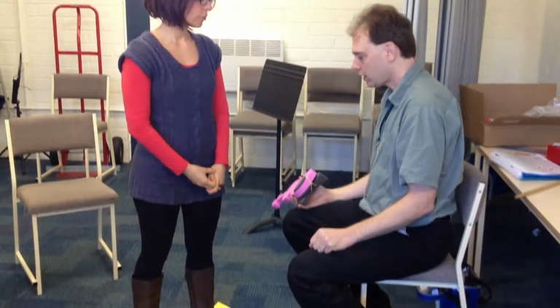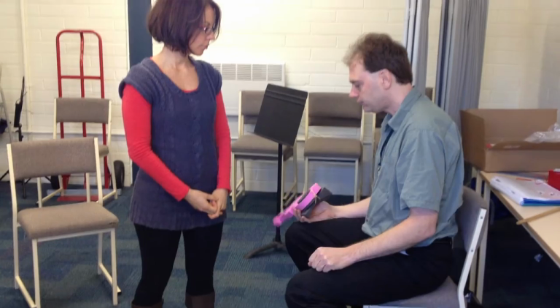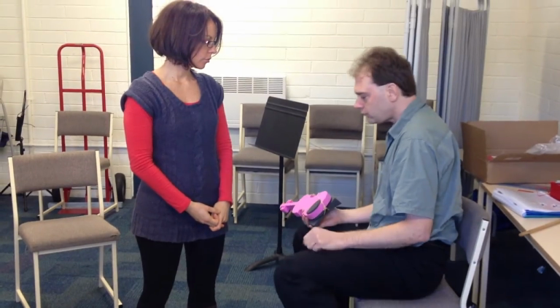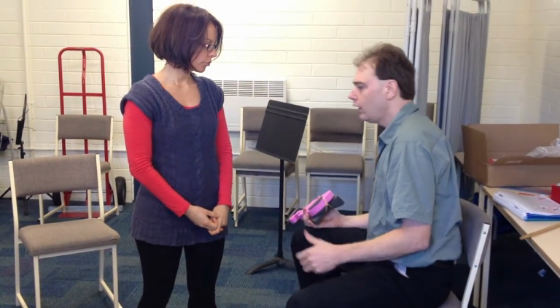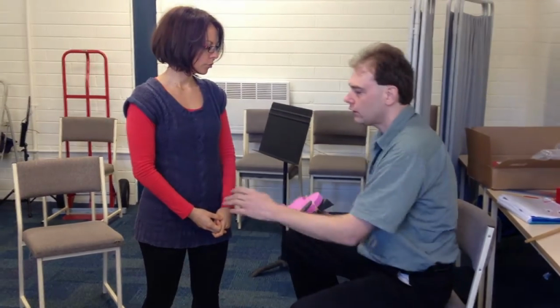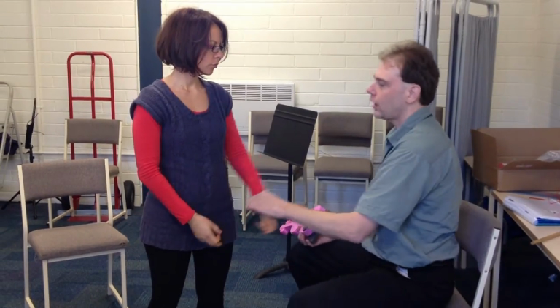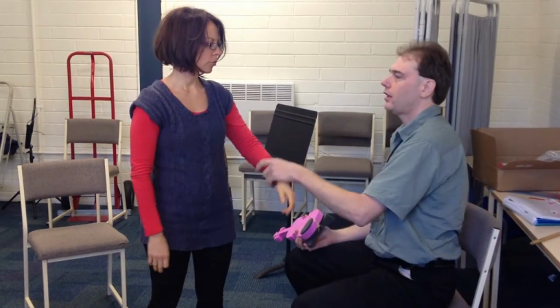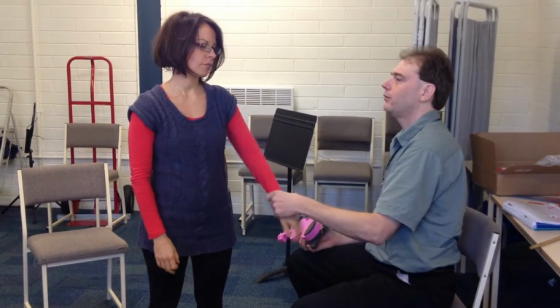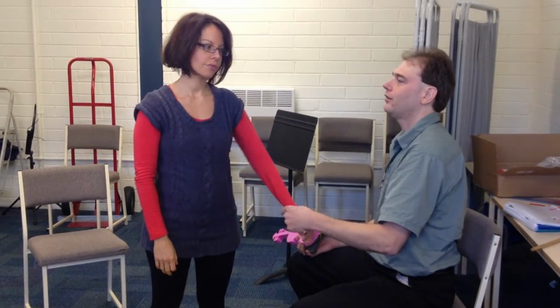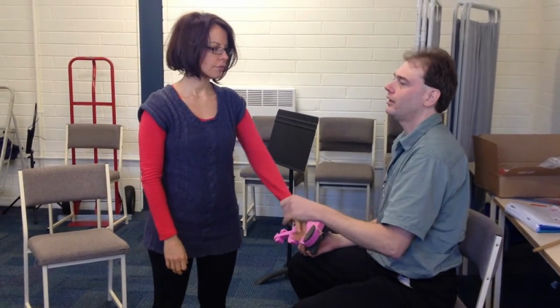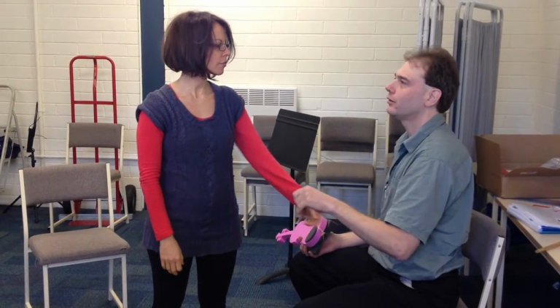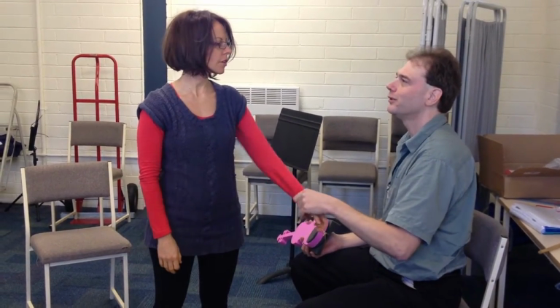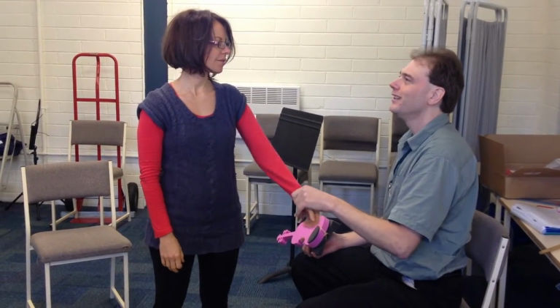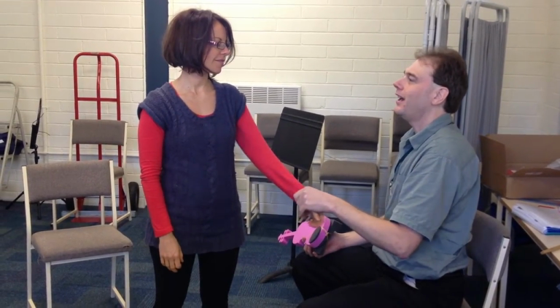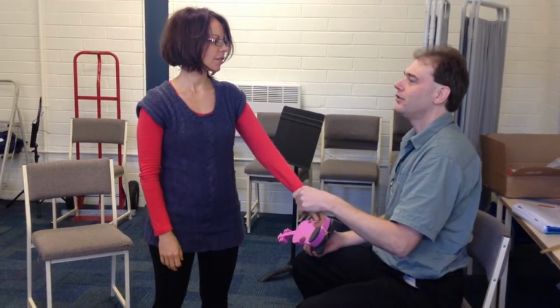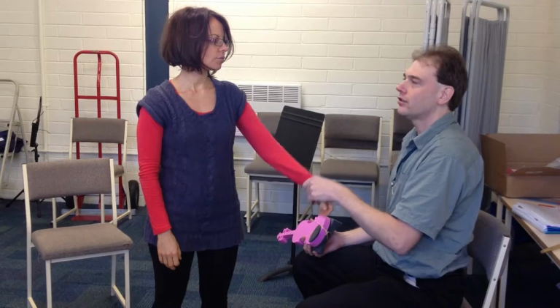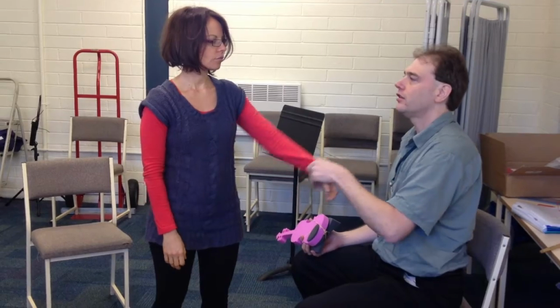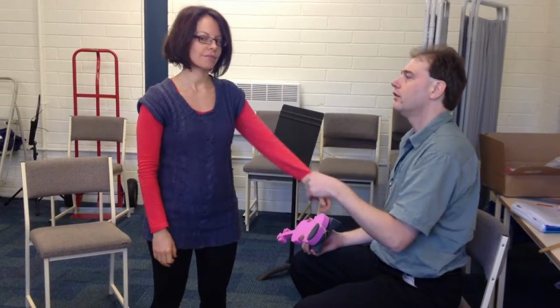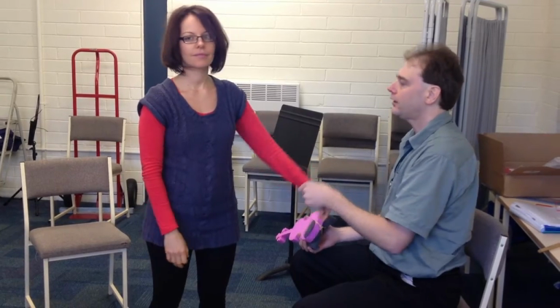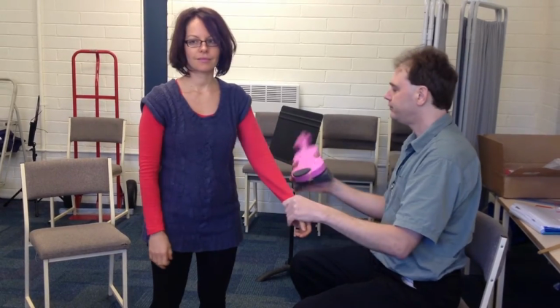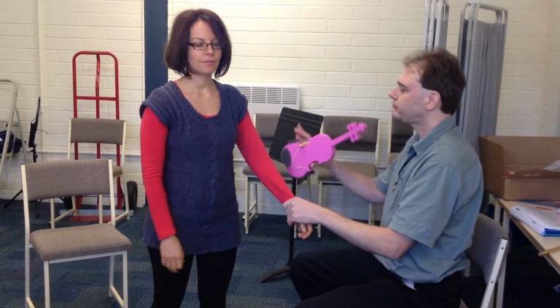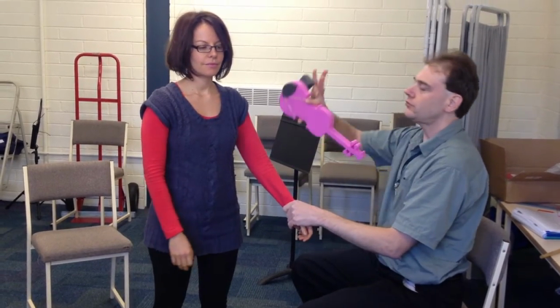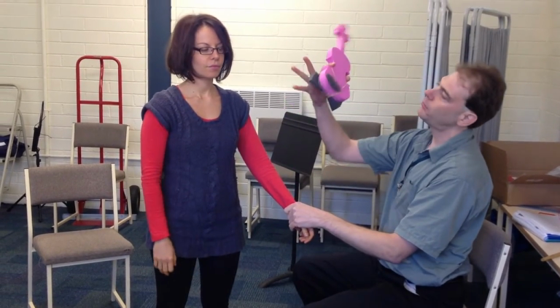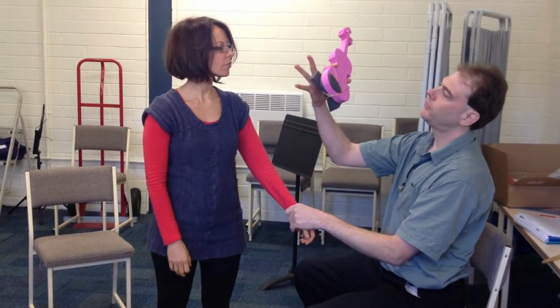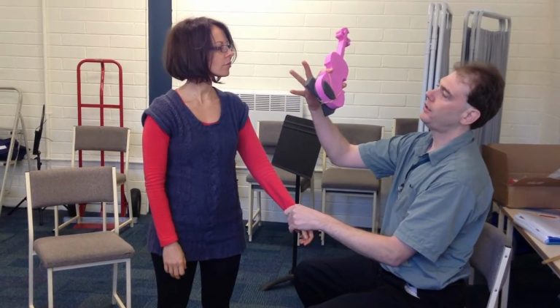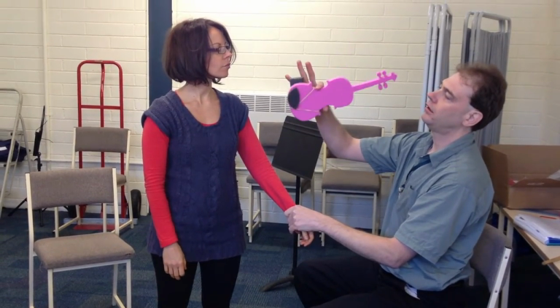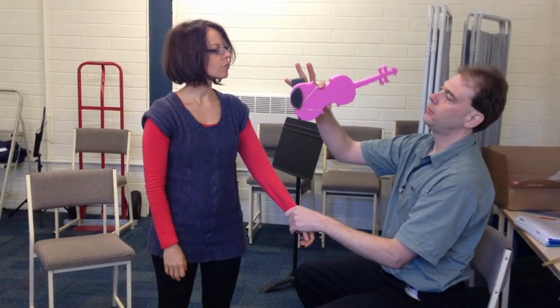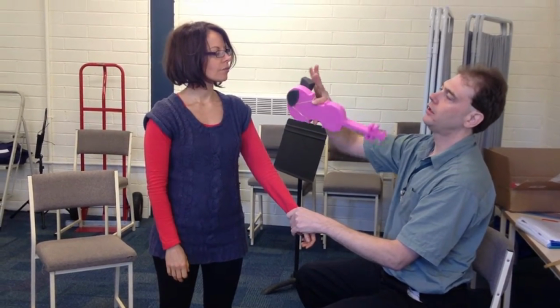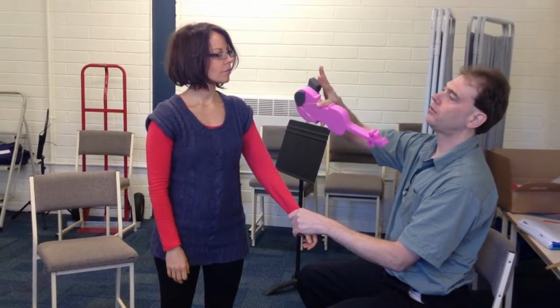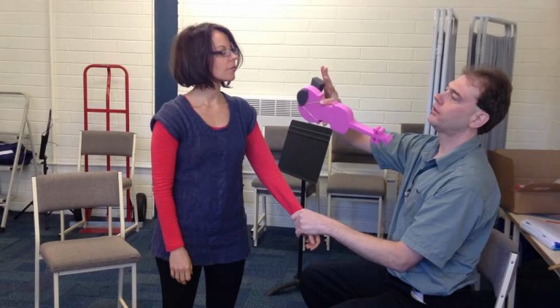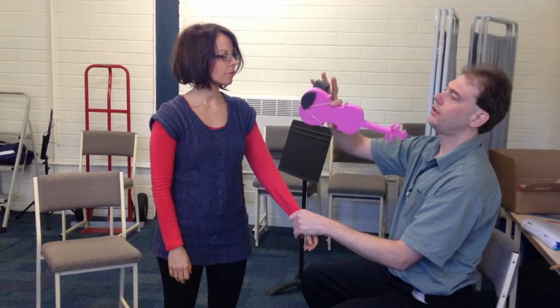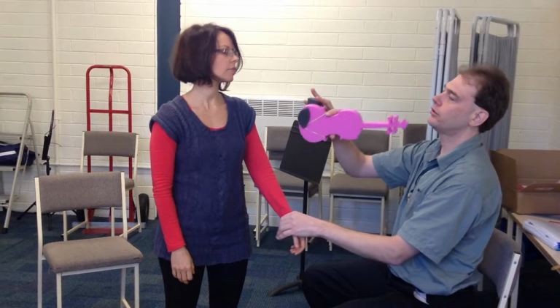So now I'm going to take Miriam's hand — sorry, my hands are so cold — and just make sure that she's nice and relaxed. I'm going to hold the violin here in the middle, and these three fingers are ready on her shoulder.